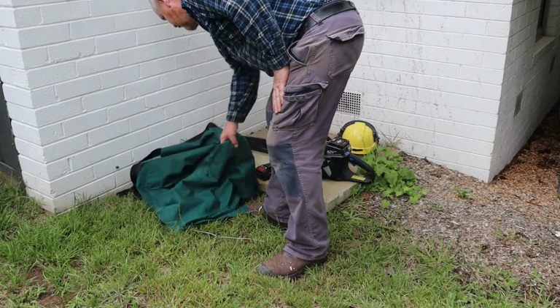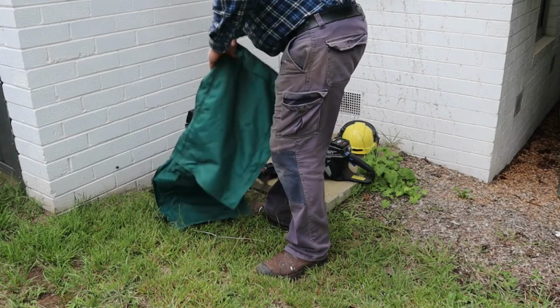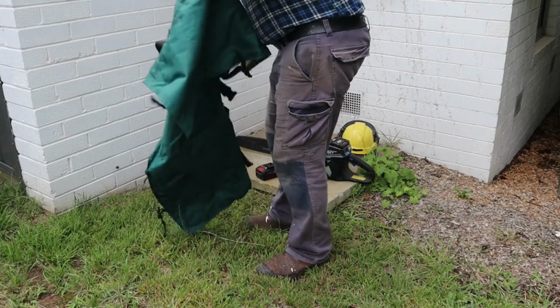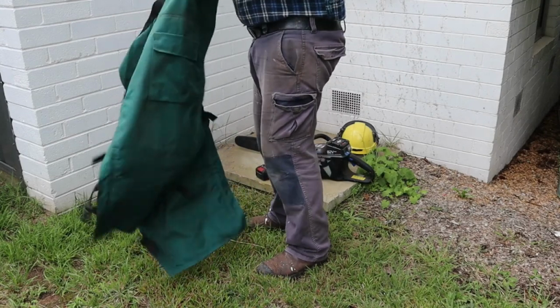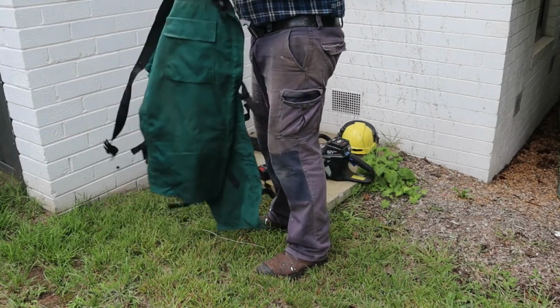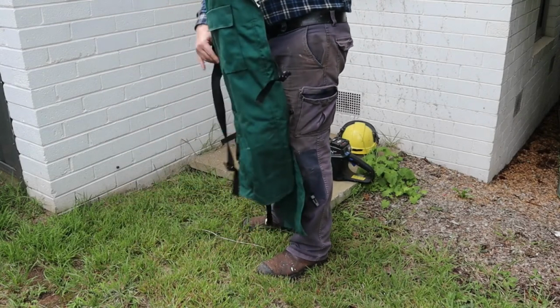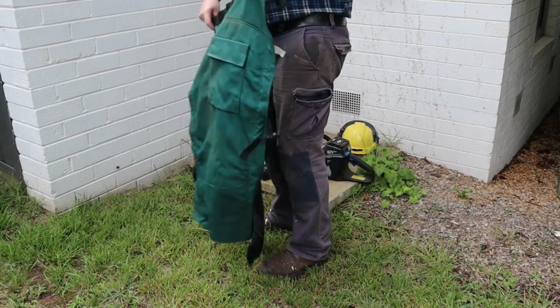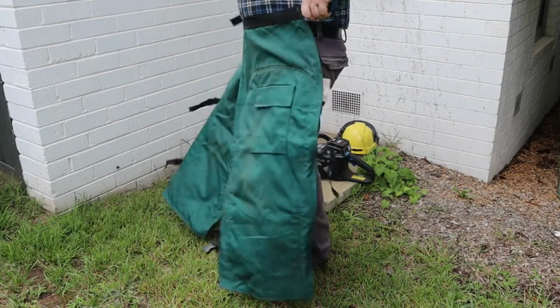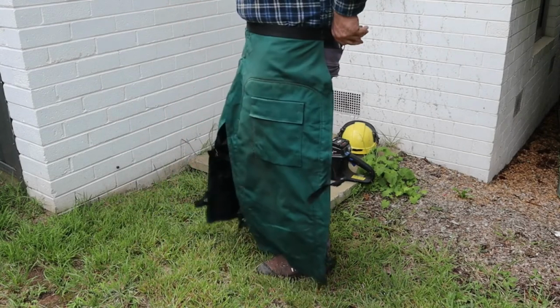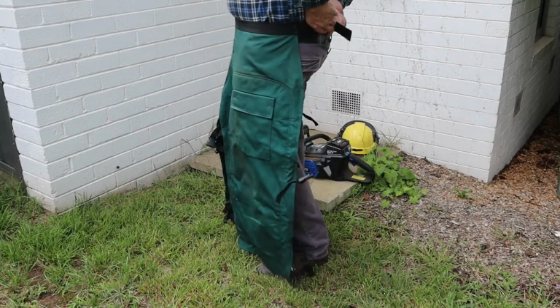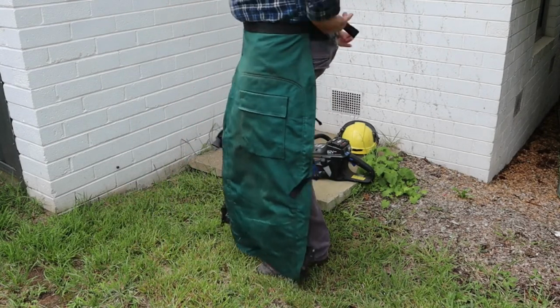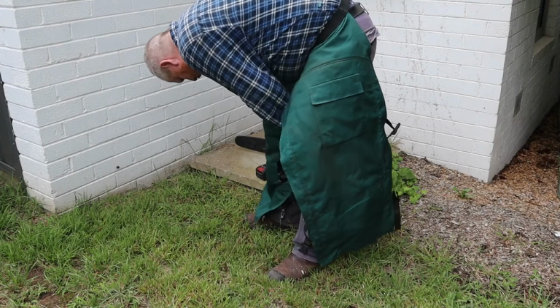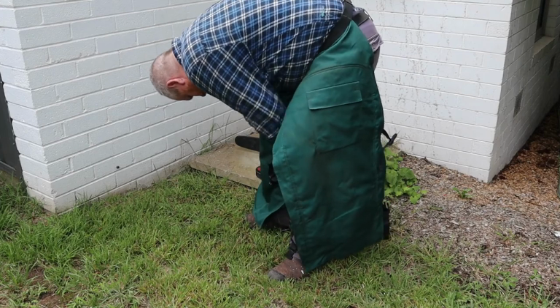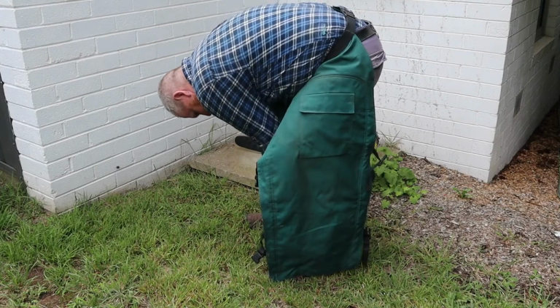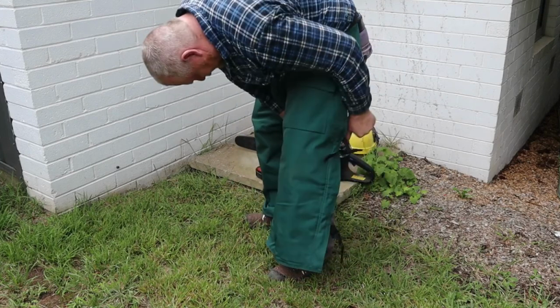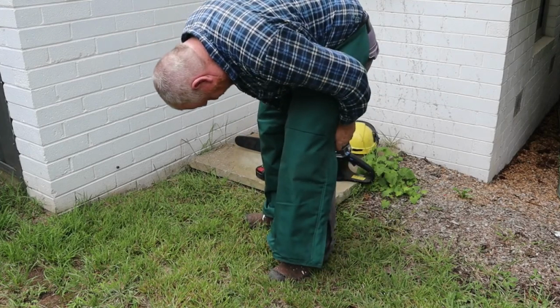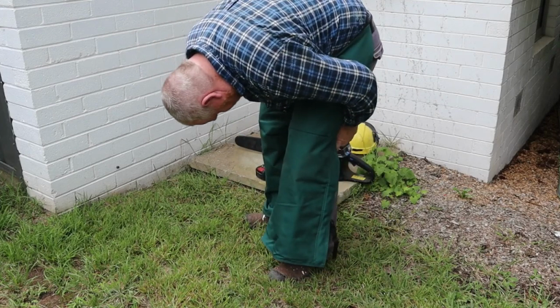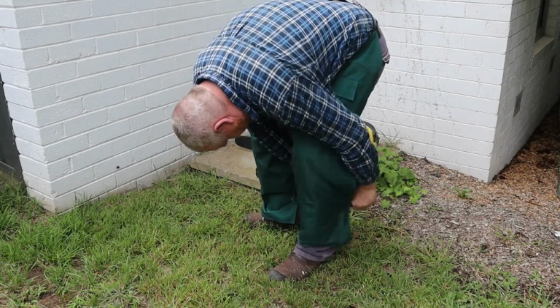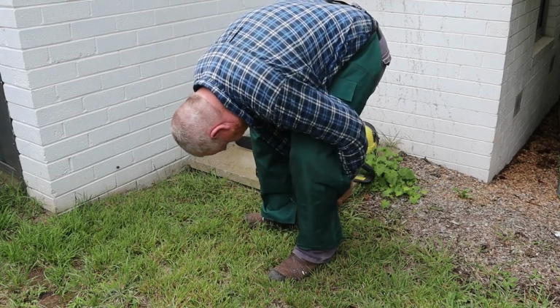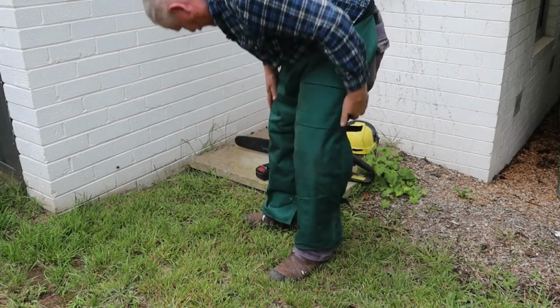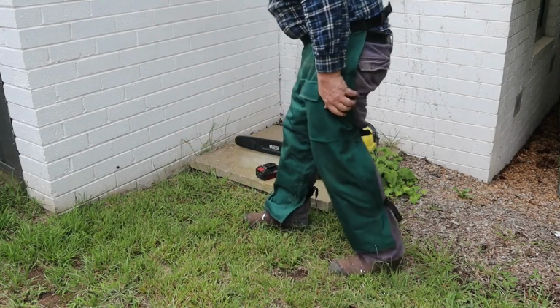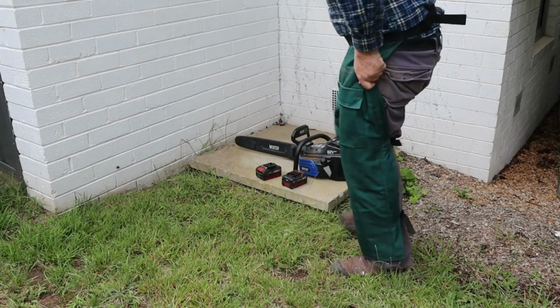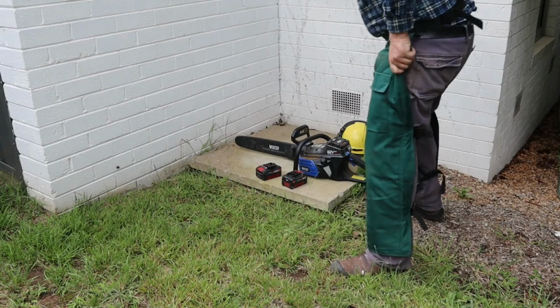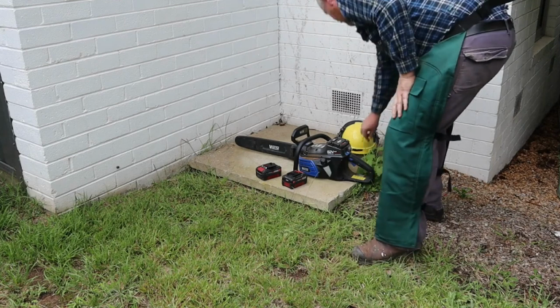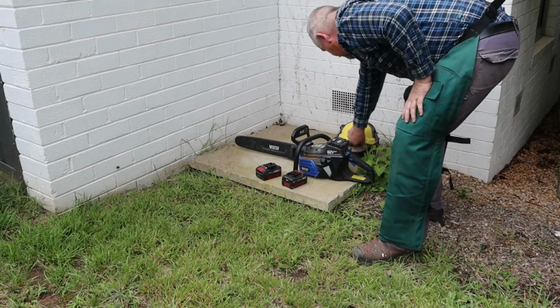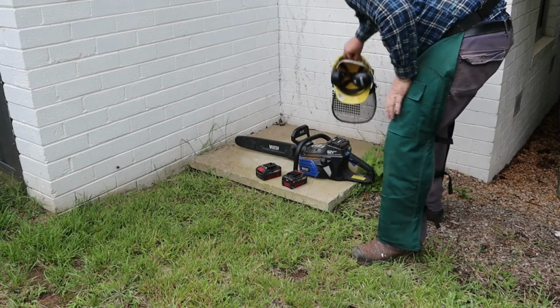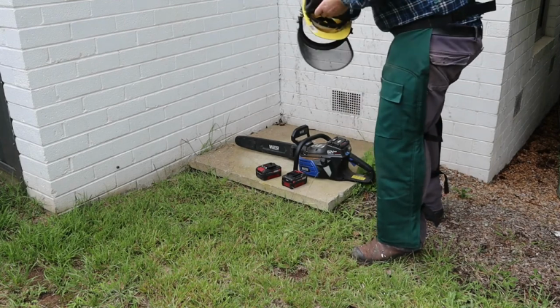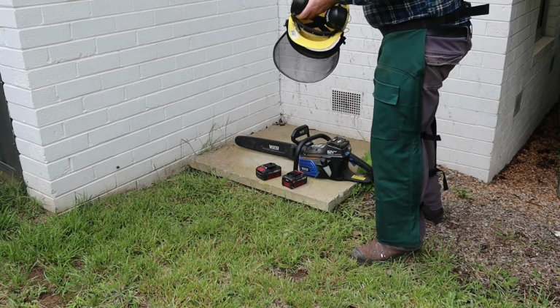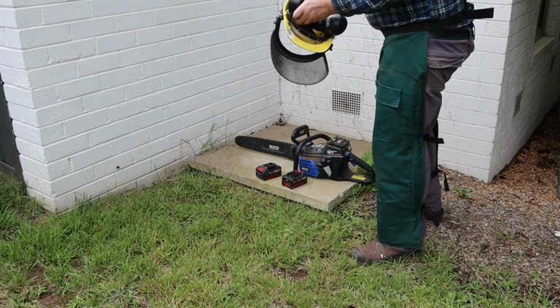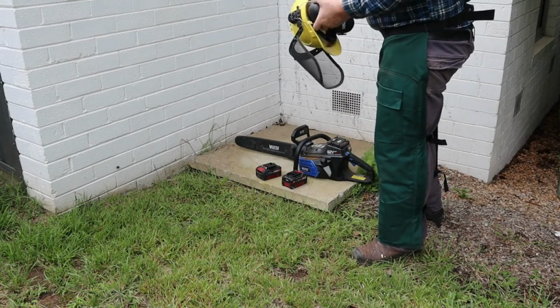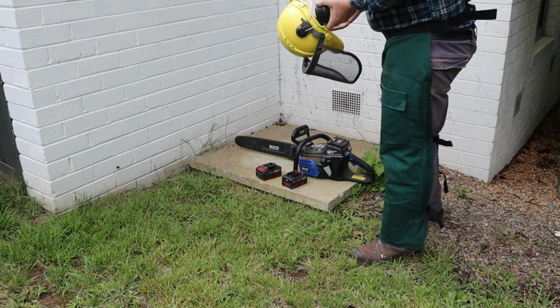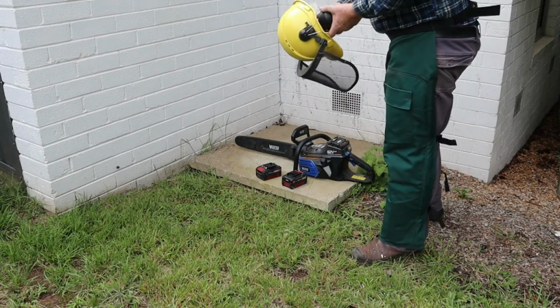I like to wear these Kevlar chaps when I'm working with a chainsaw. In theory they should clog up the saw and stop the chain before it has time to fully cut my legs off. This helmet has a face shield and hearing protection all in one convenient unit.